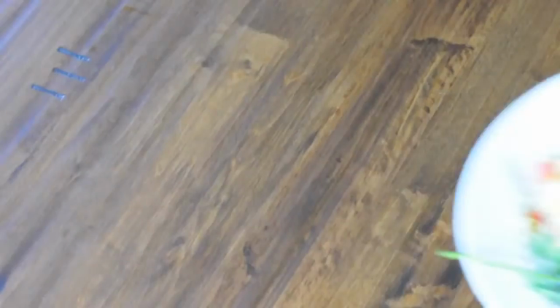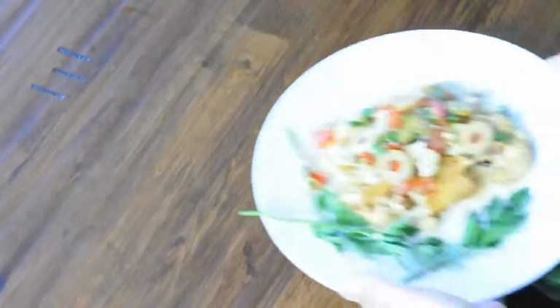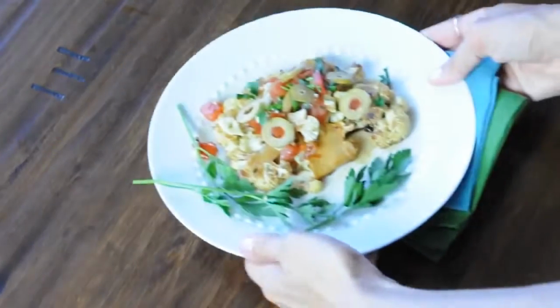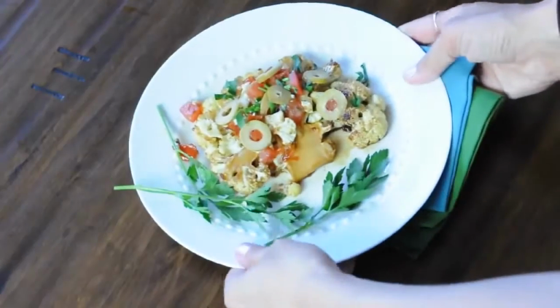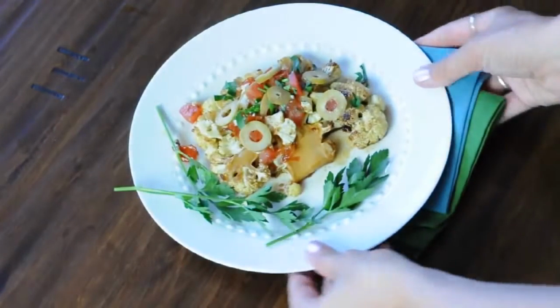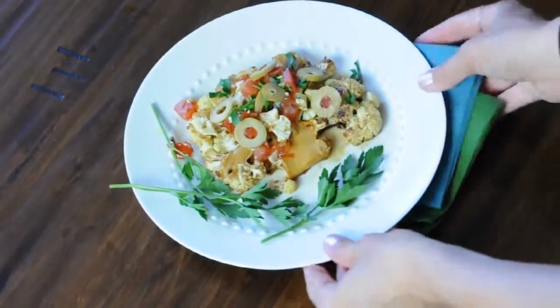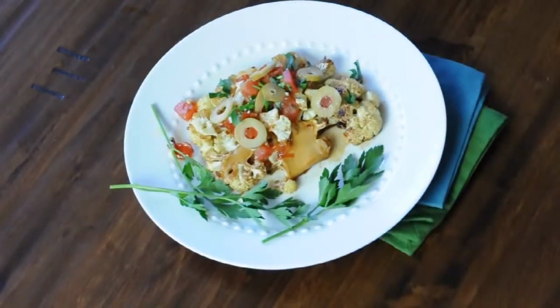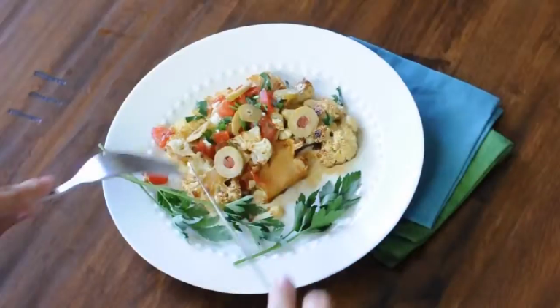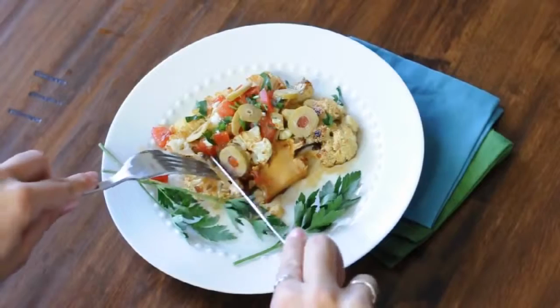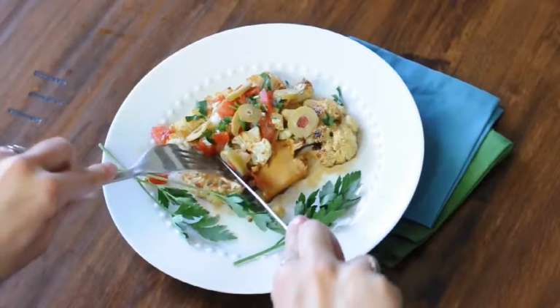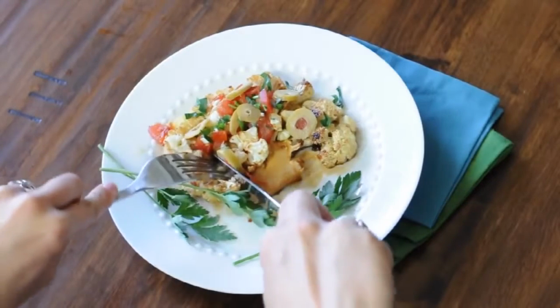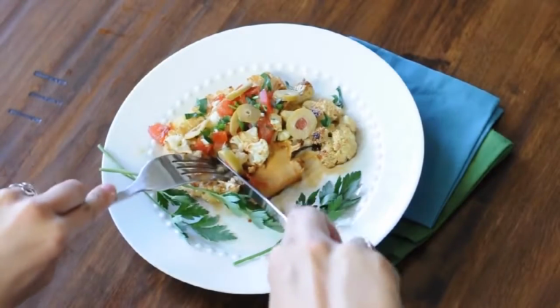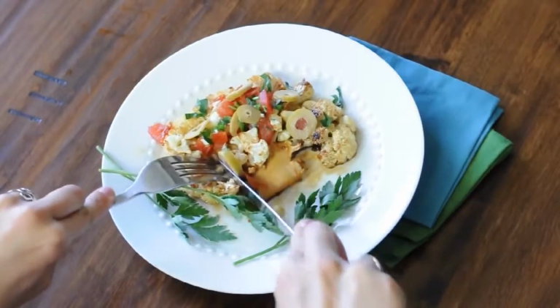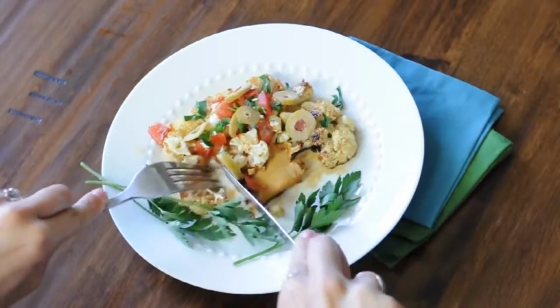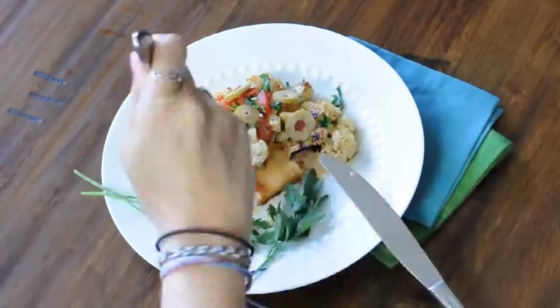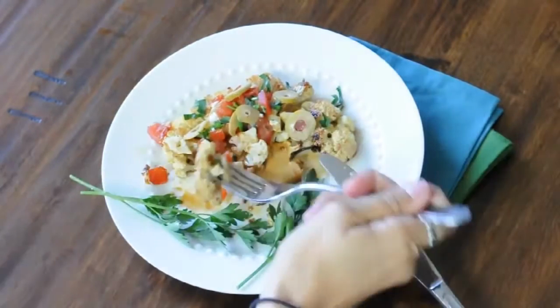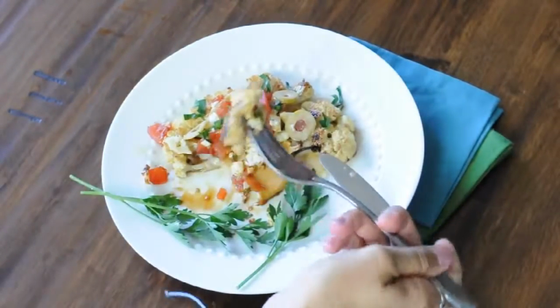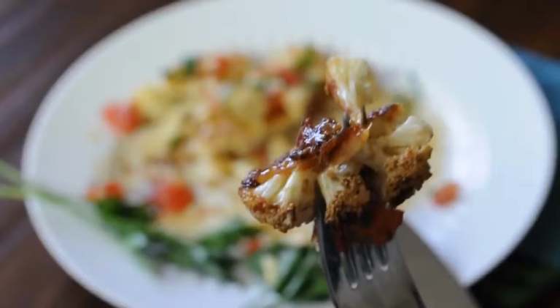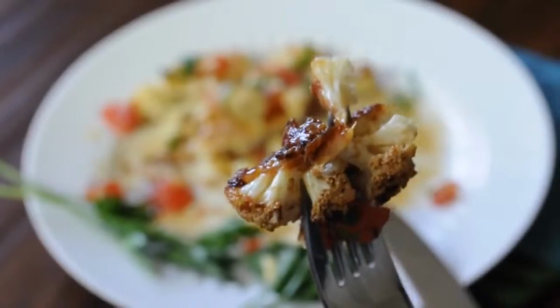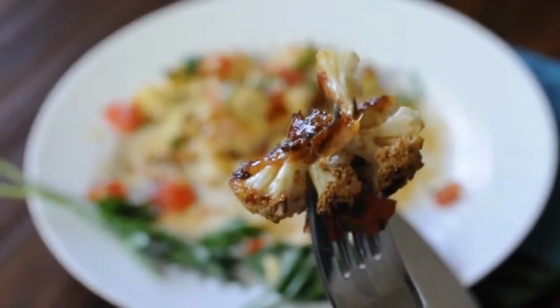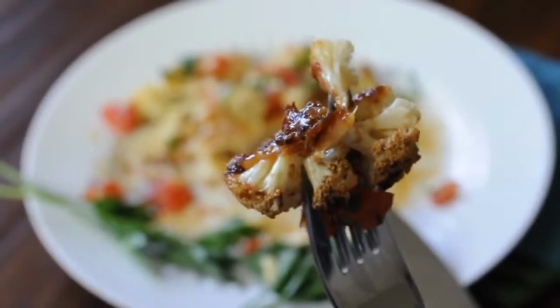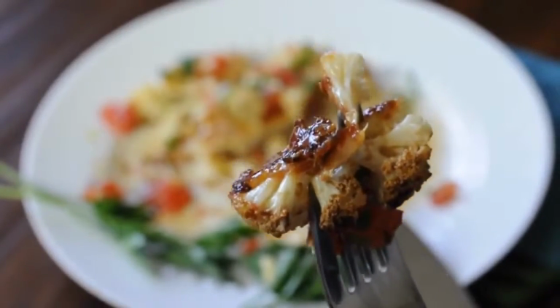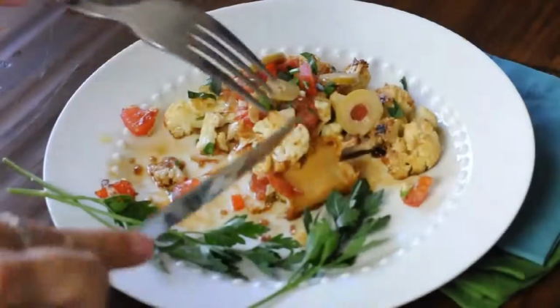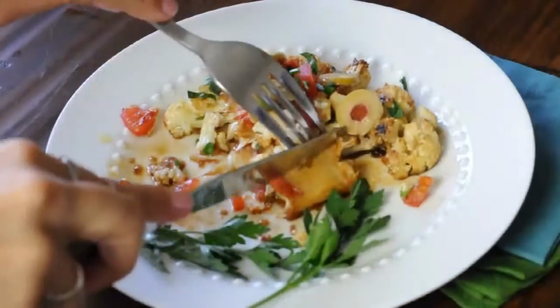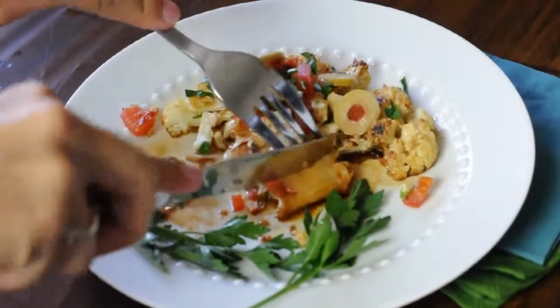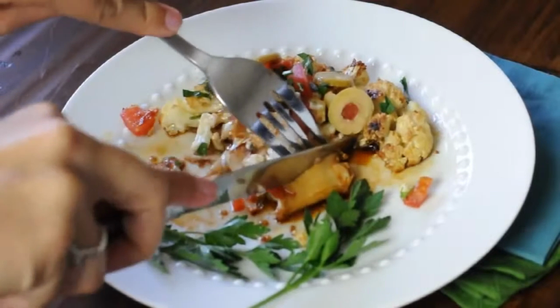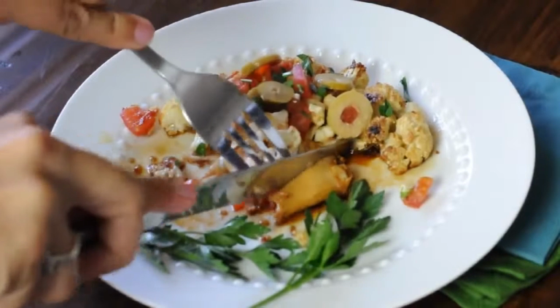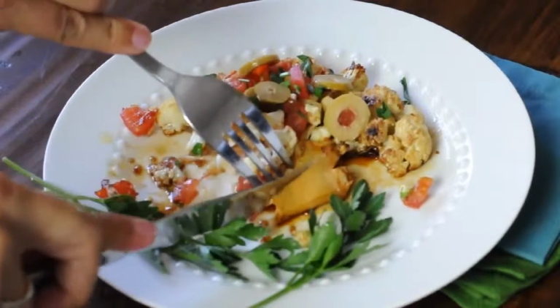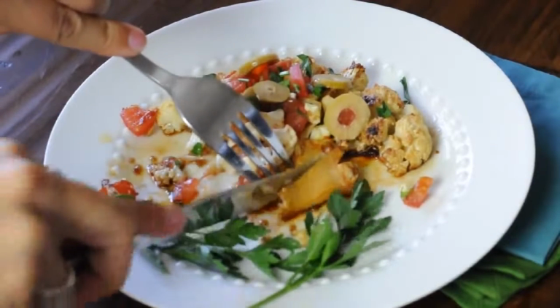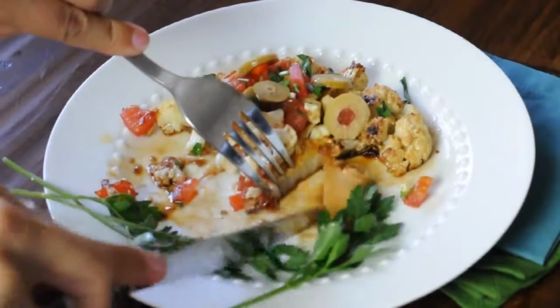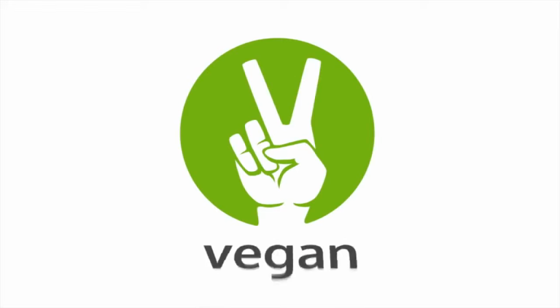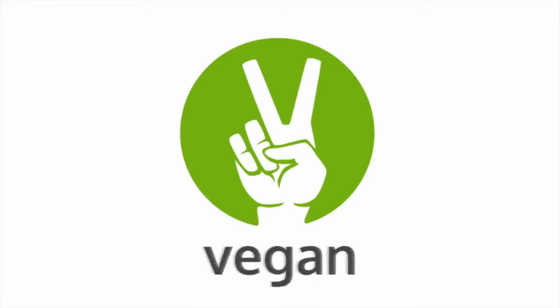Here it is and oh my god I can't even tell you how delicious this is. I really hope you guys try this at home. This has been Michelle Kane from vegan.com — thanks for watching and I'll see you later!